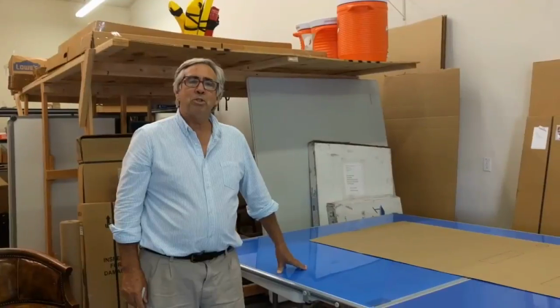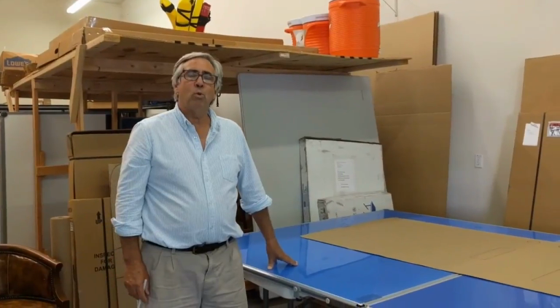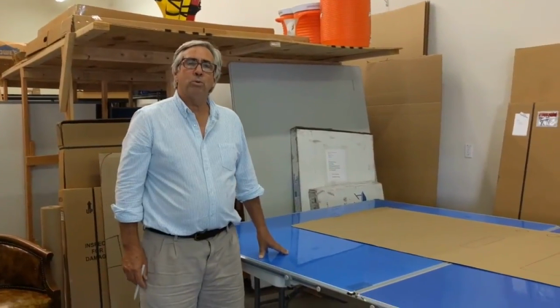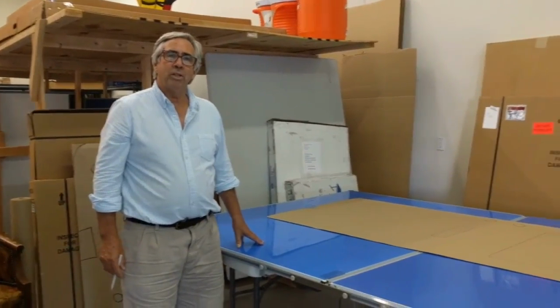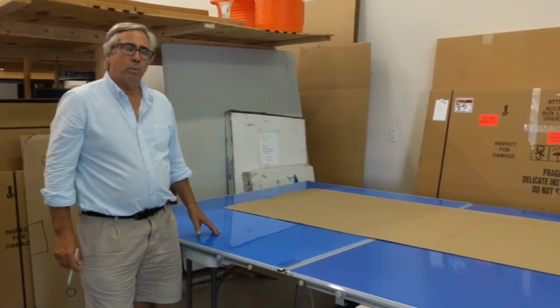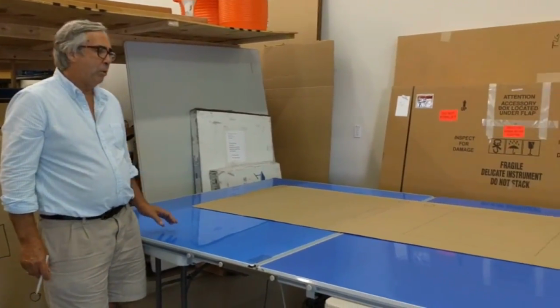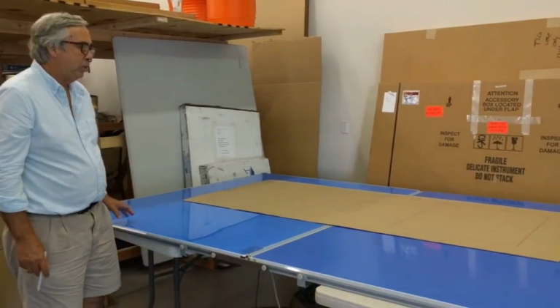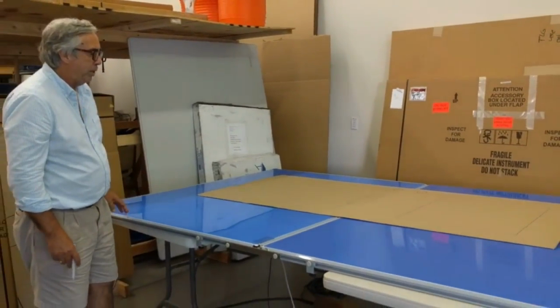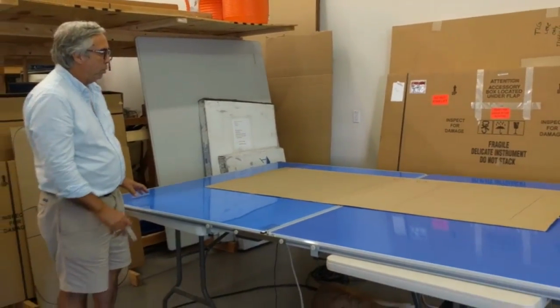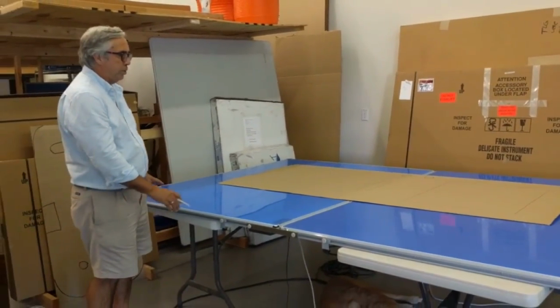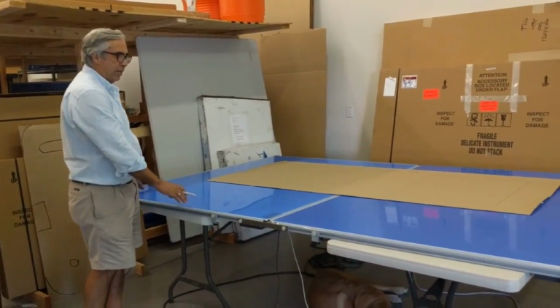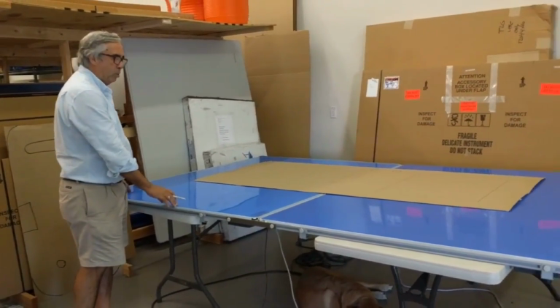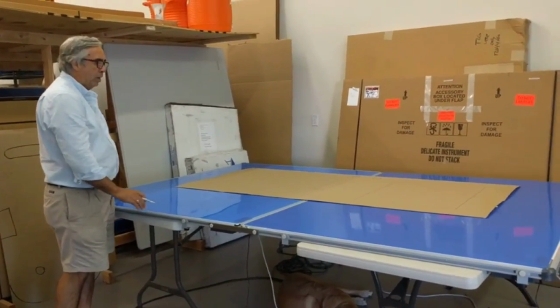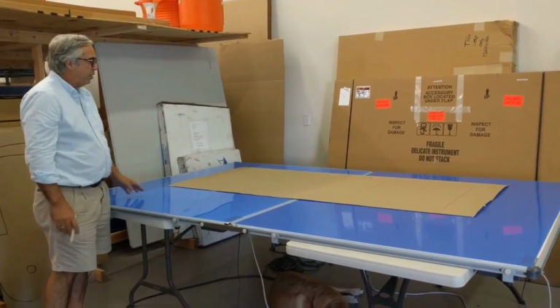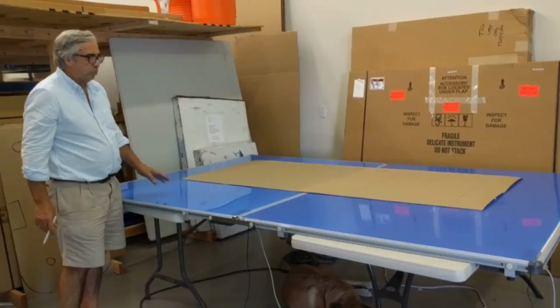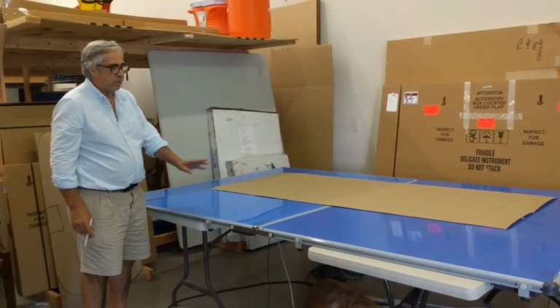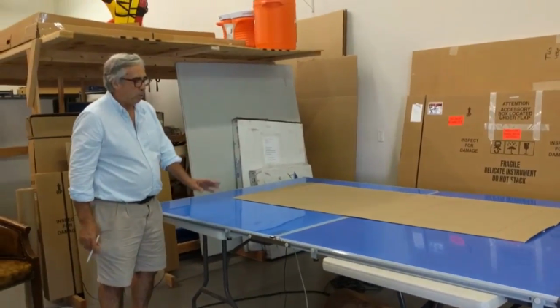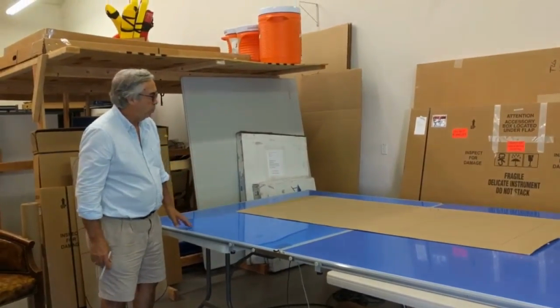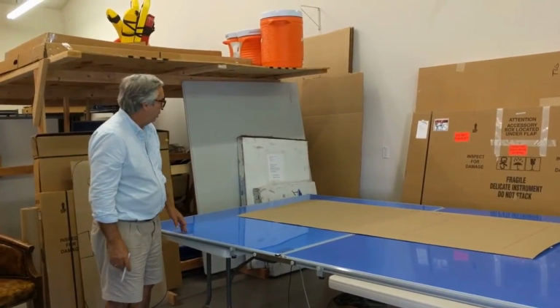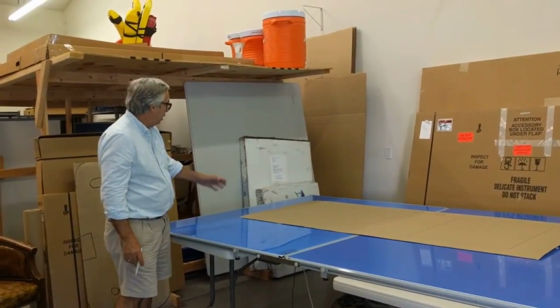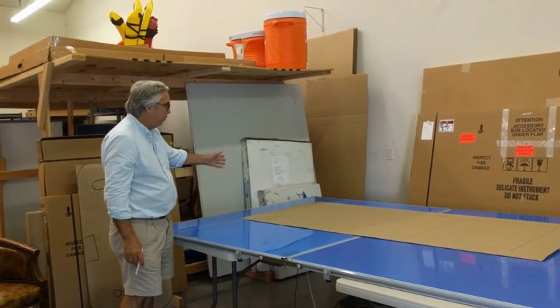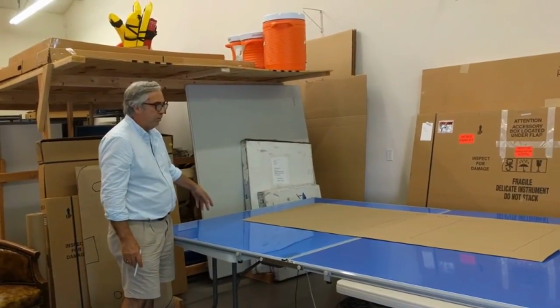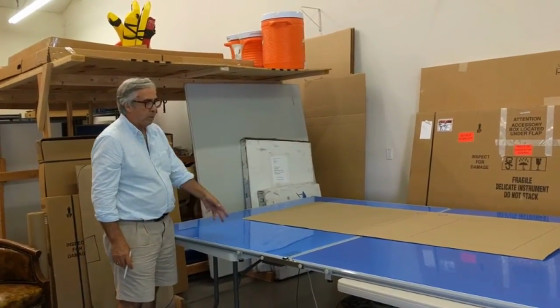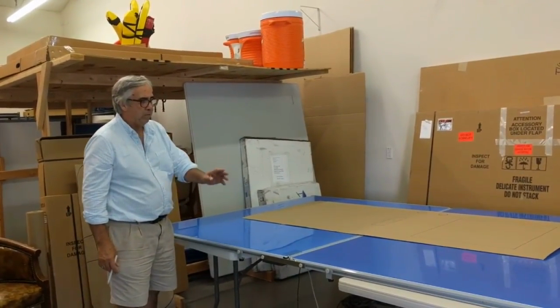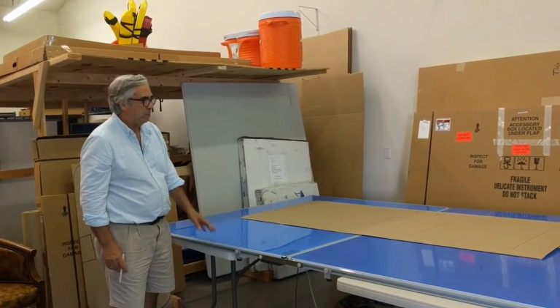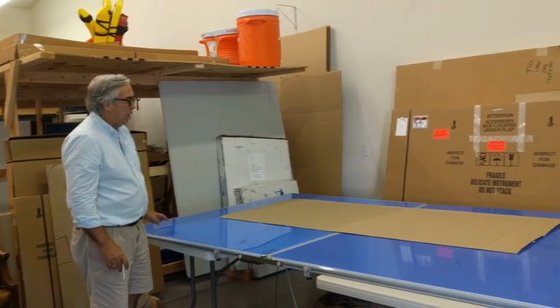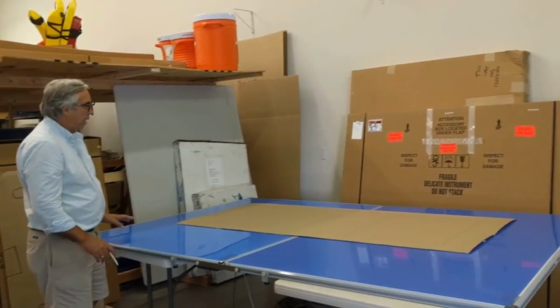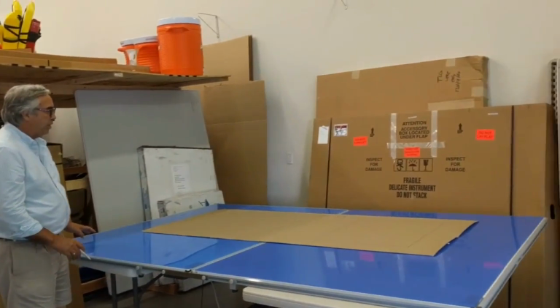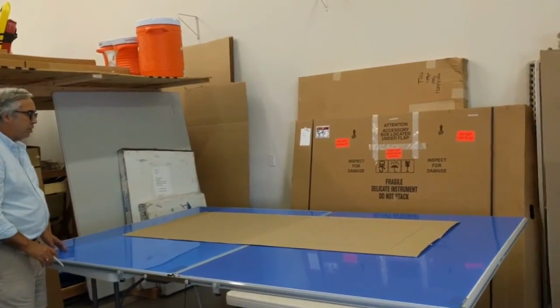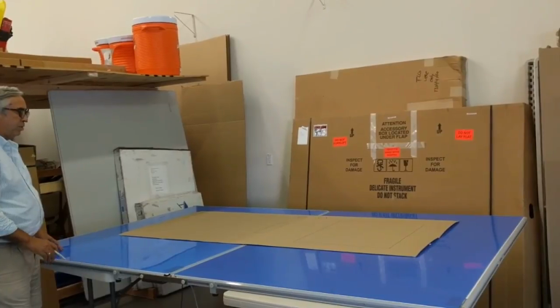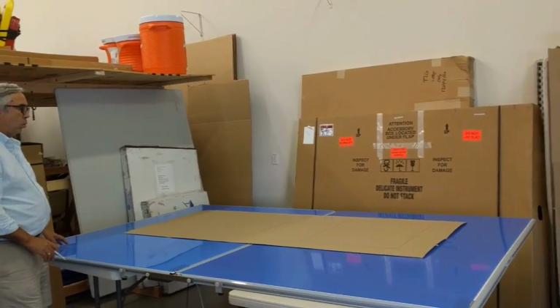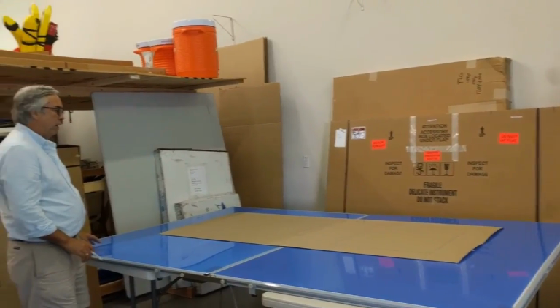My name is John Walsh with The Logic Group, and I'm going to do a Jumbo Tracer example. I've got a Jumbo Tracer set up here with two boards. It's set up for five feet by eight feet, and I'm going to digitize a door.